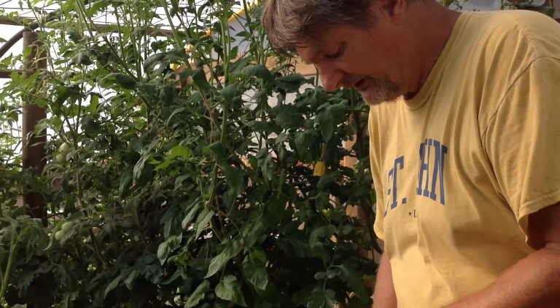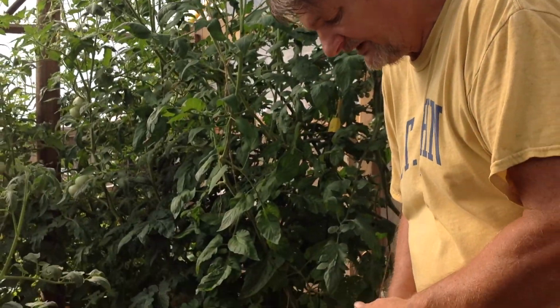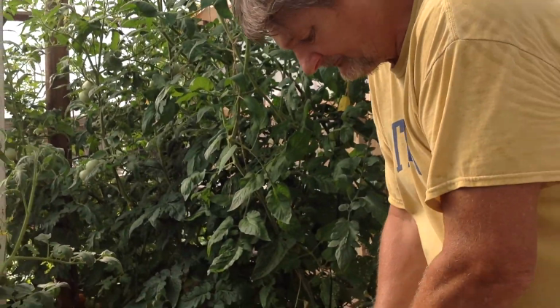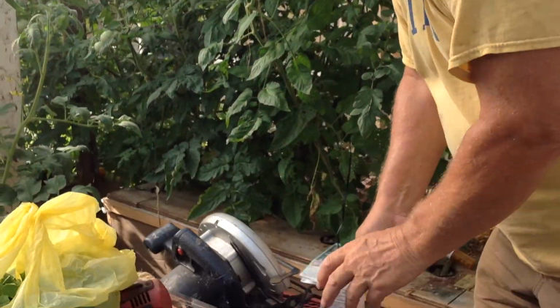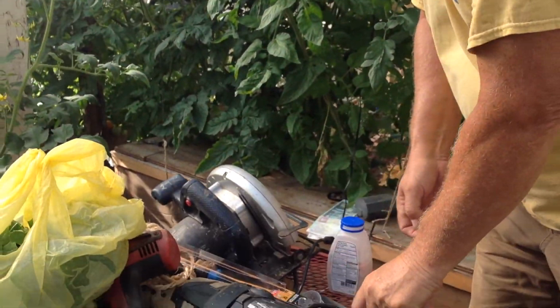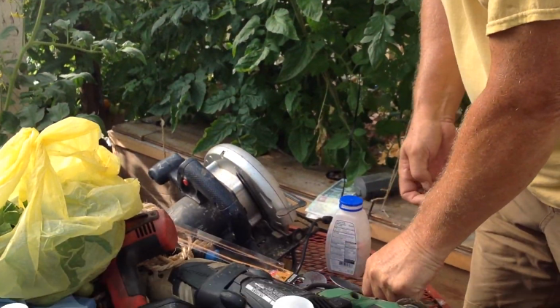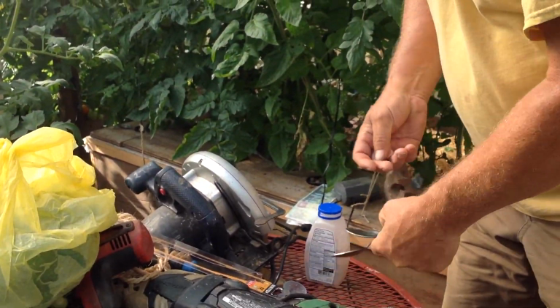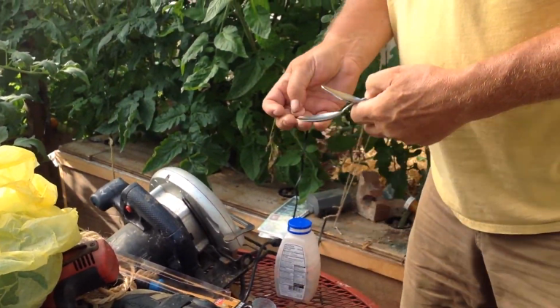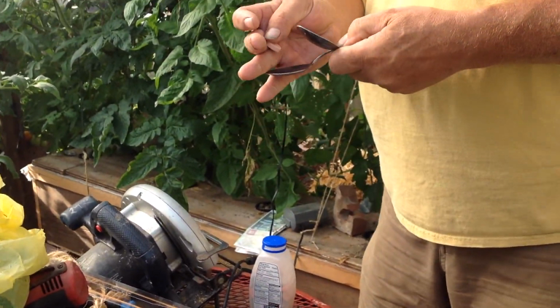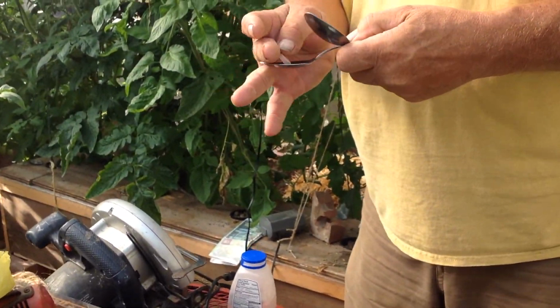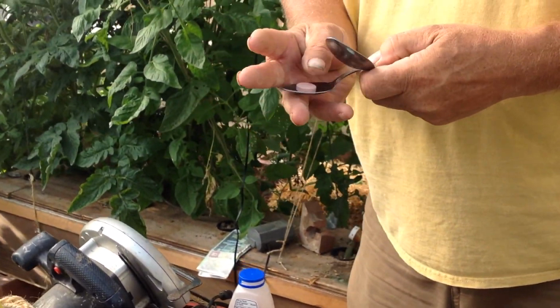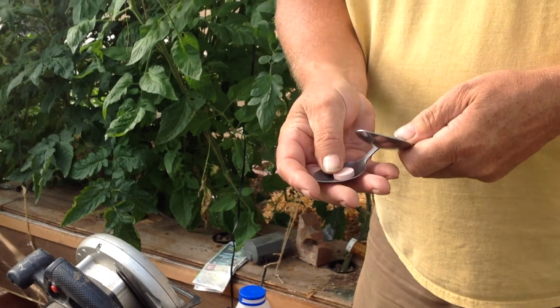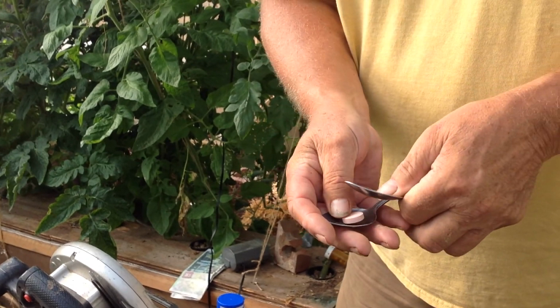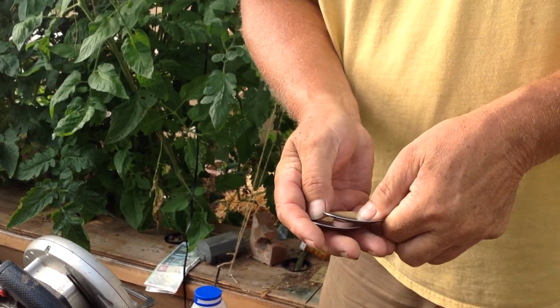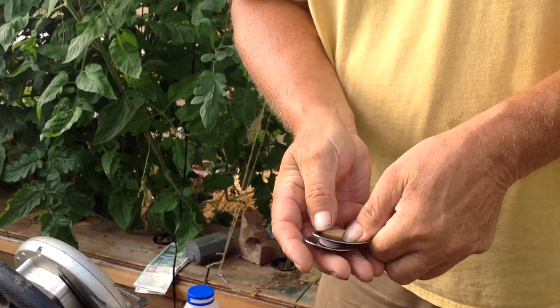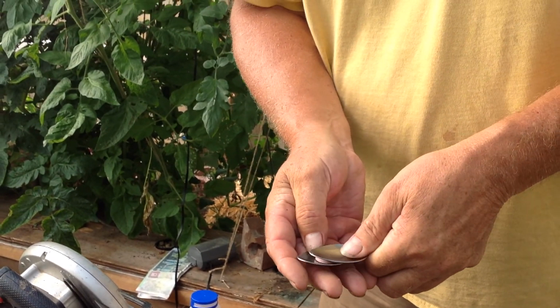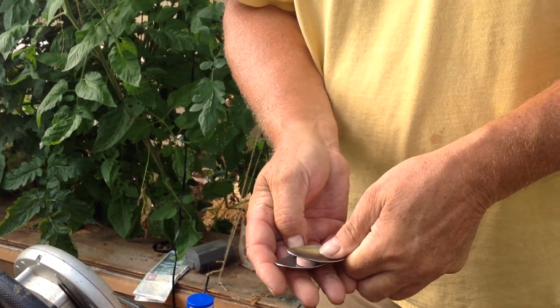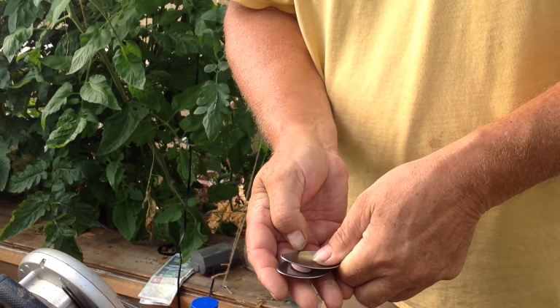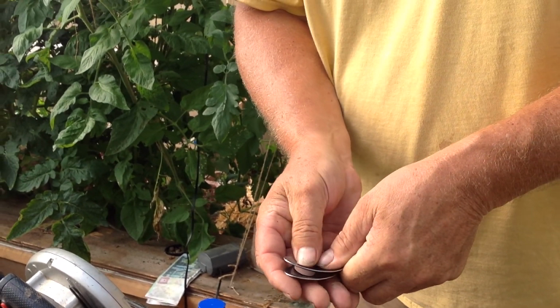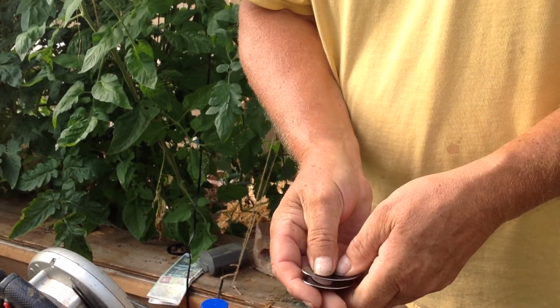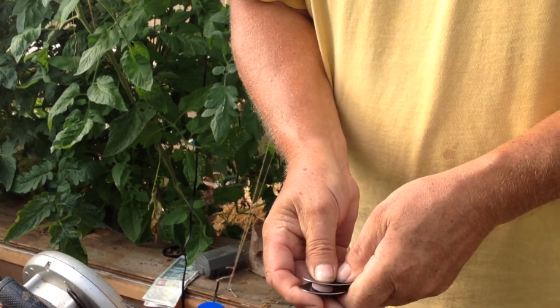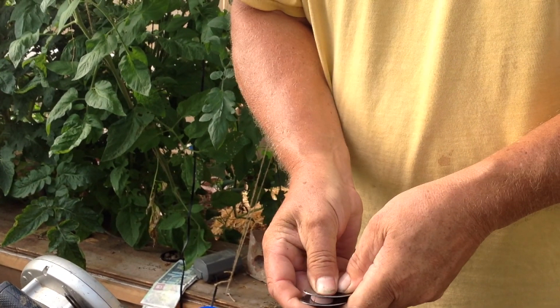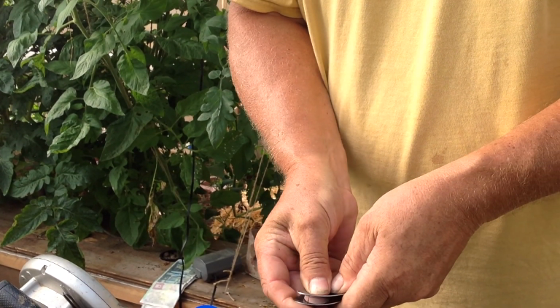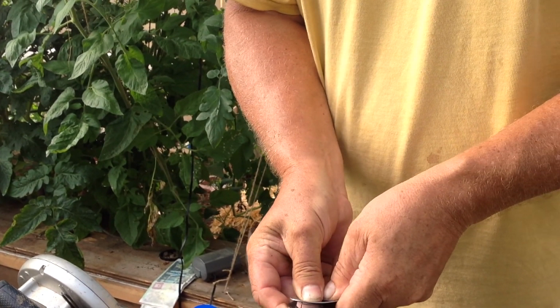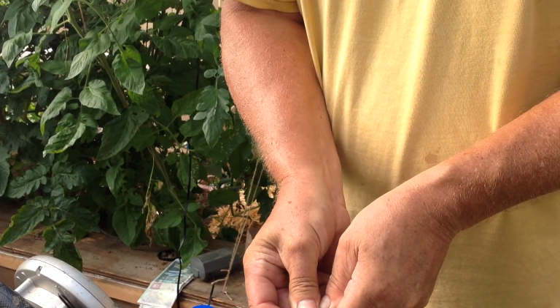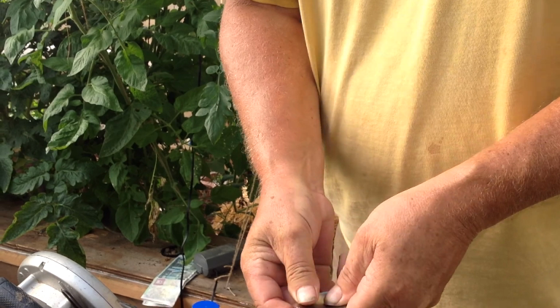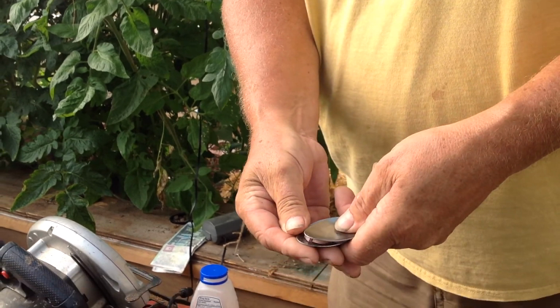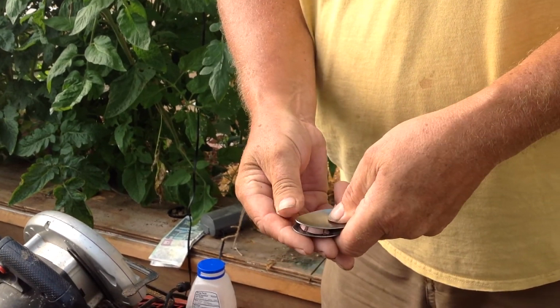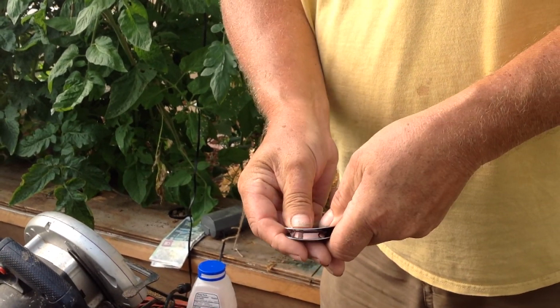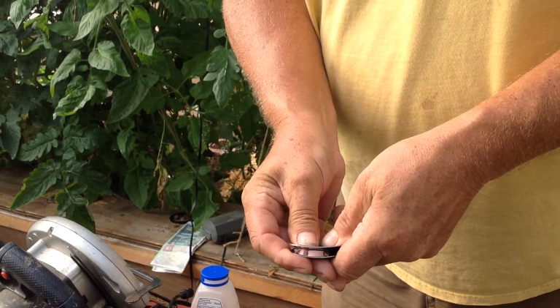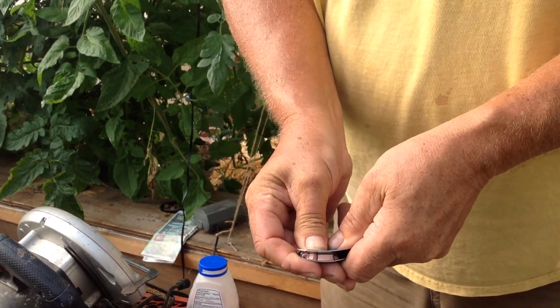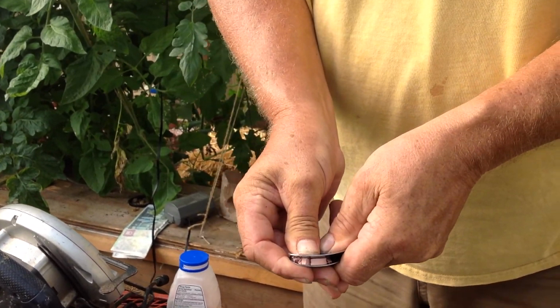We take one tablet, do the old pill crushing between two spoons — a piece of cake — and just kind of grind it down as fine as we can.